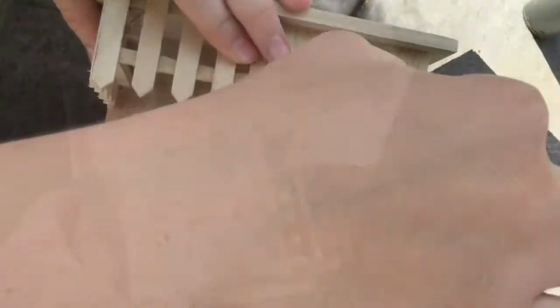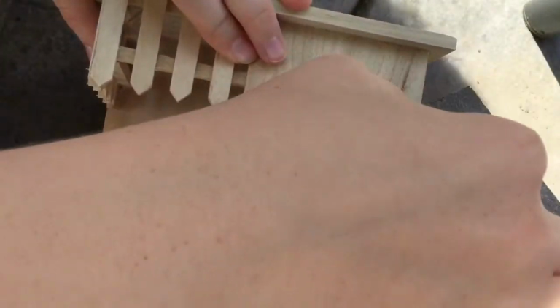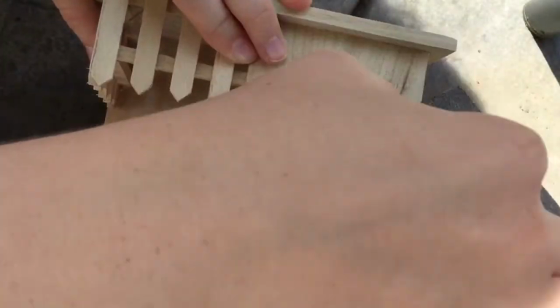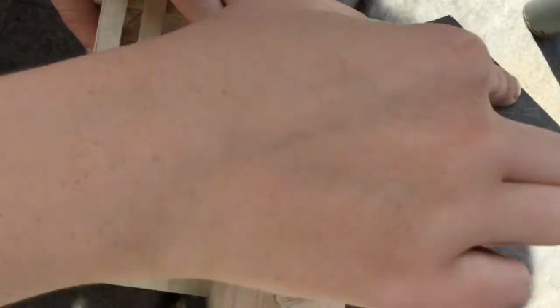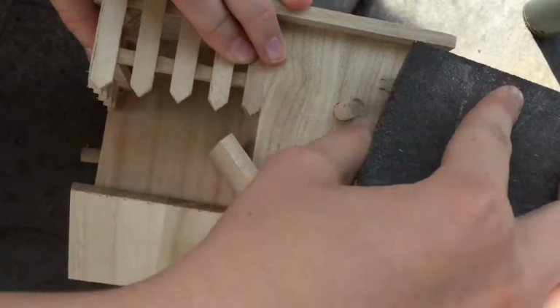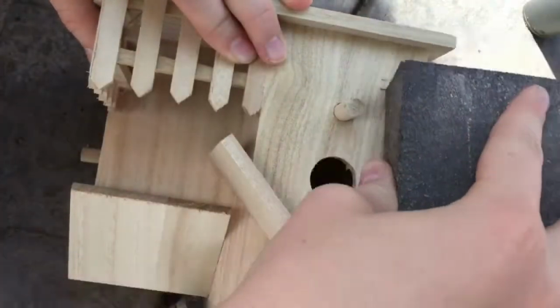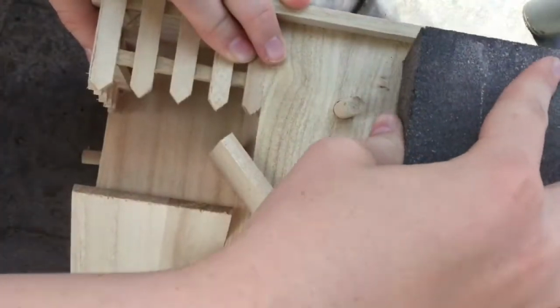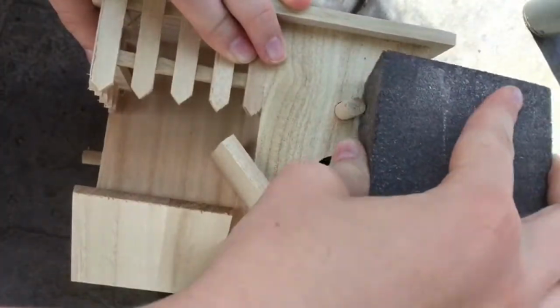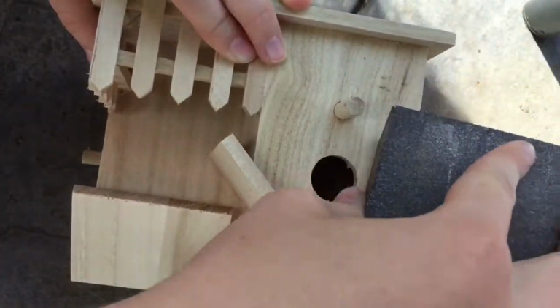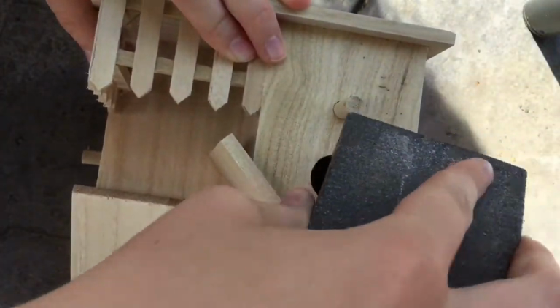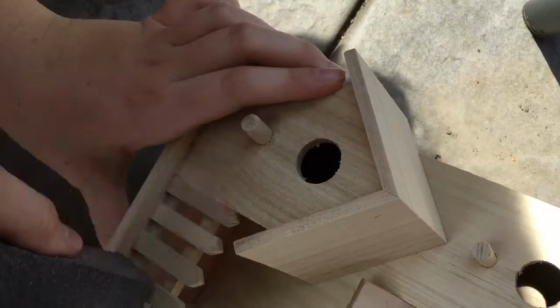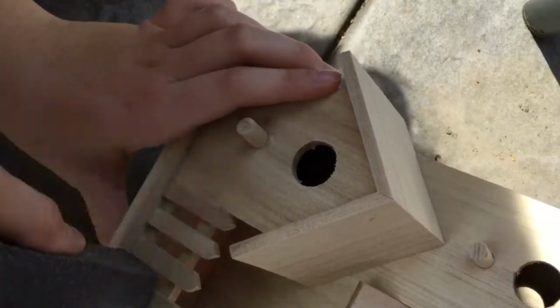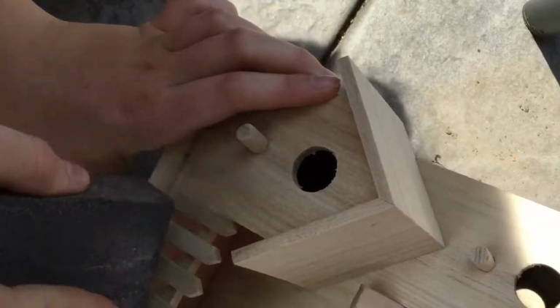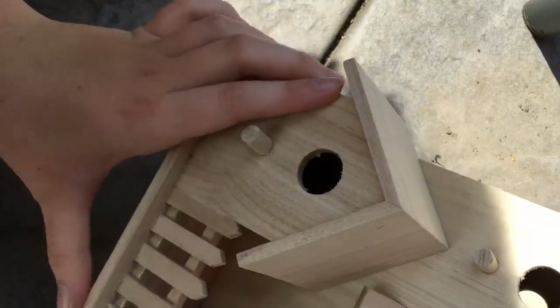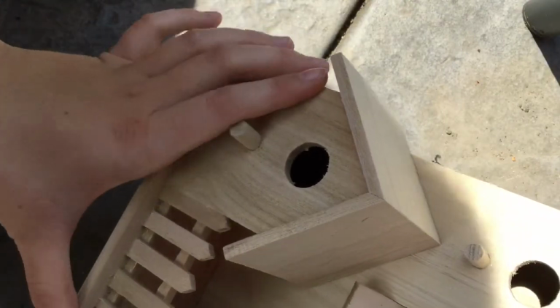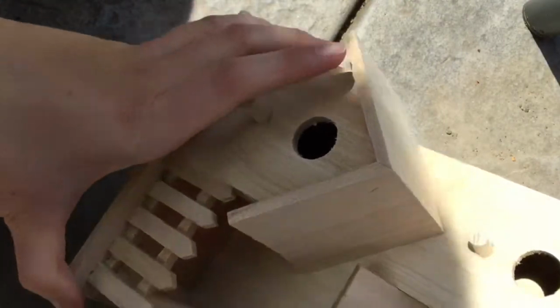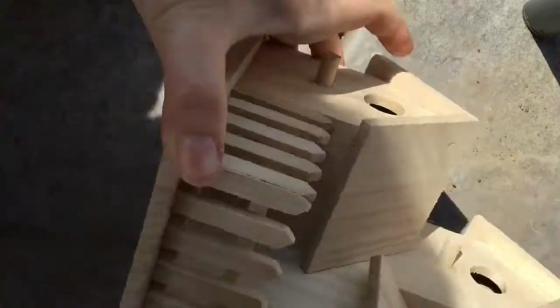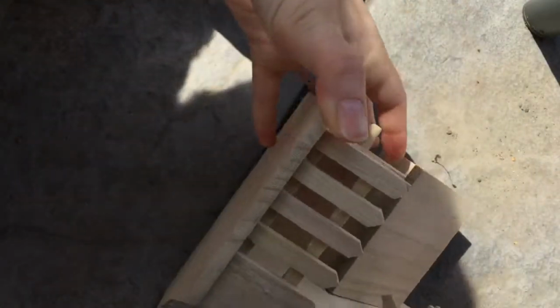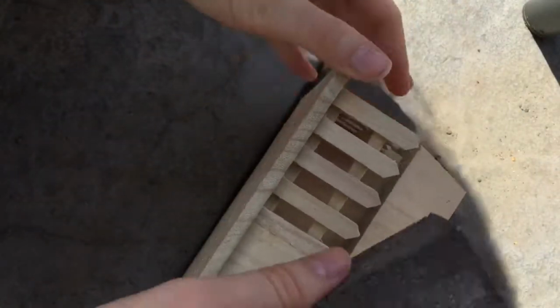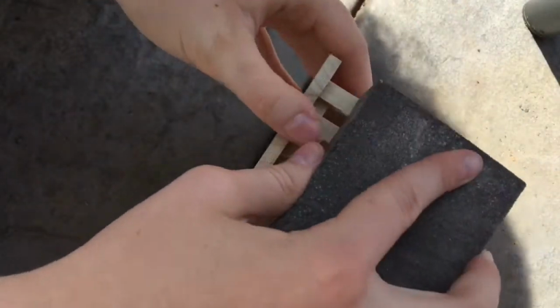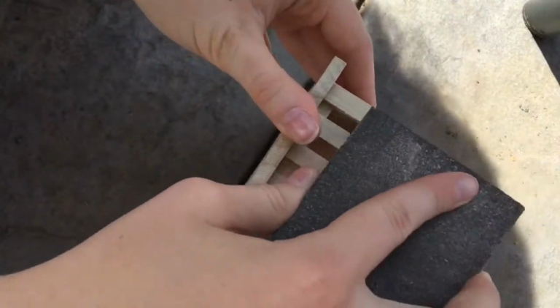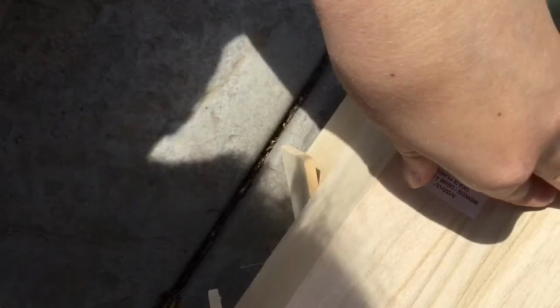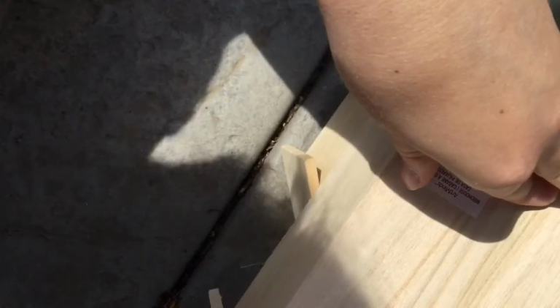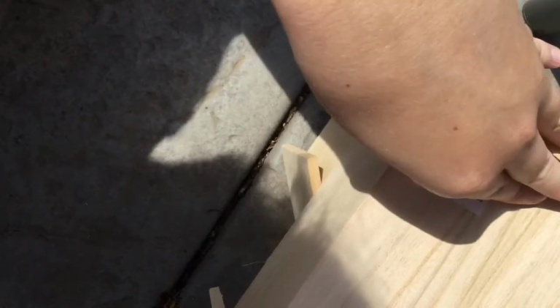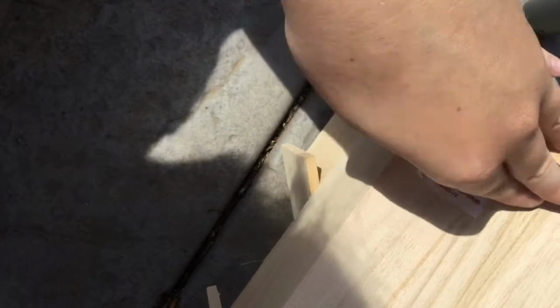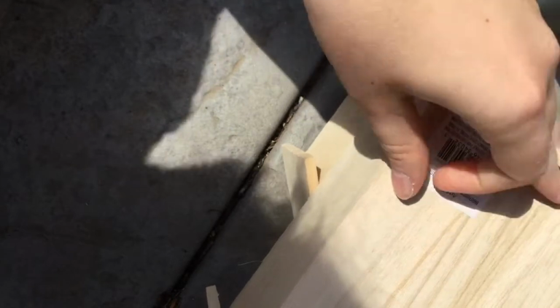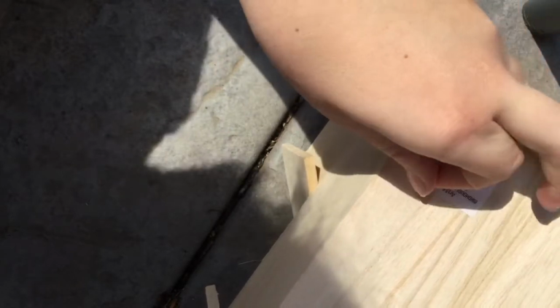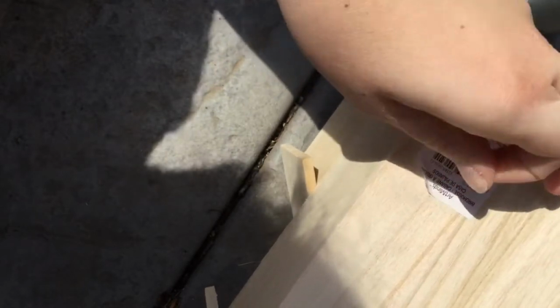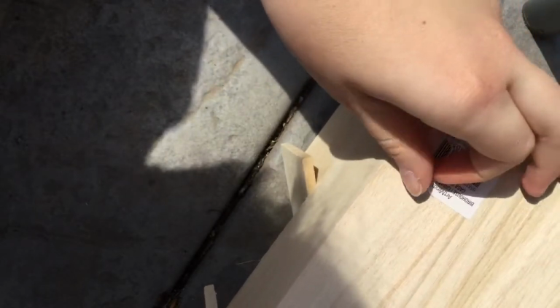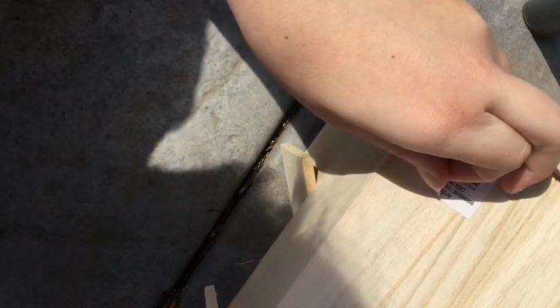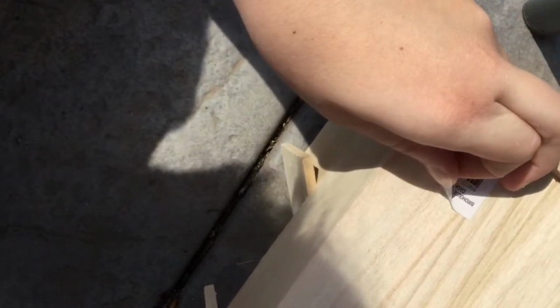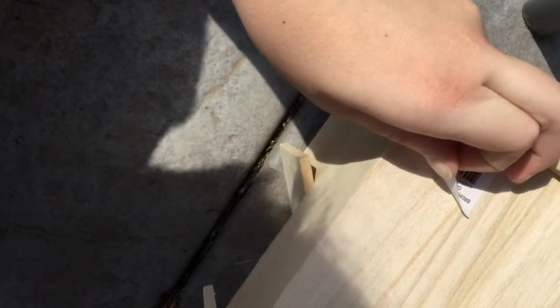First I'm going to take this sanding block and I'm just going to go around the whole house, just sanding the bits of wood. I'm also going to take the sticker off.